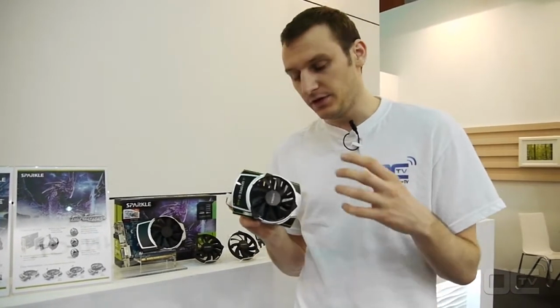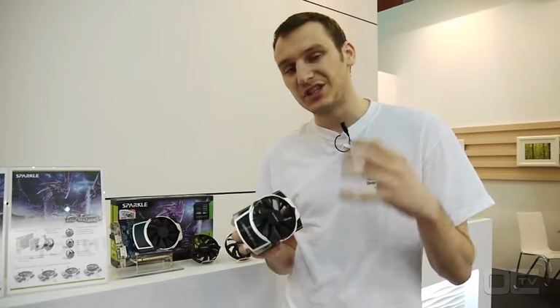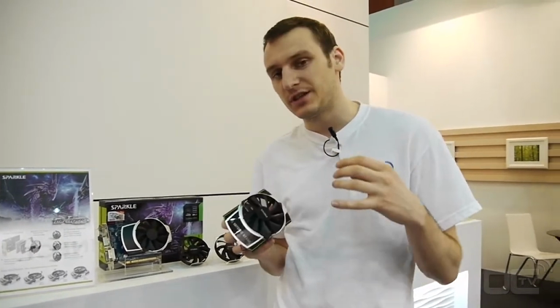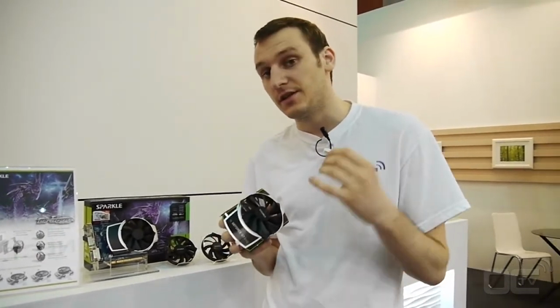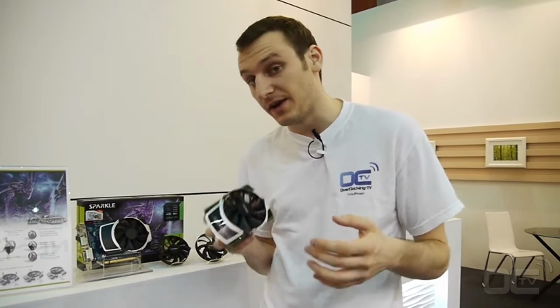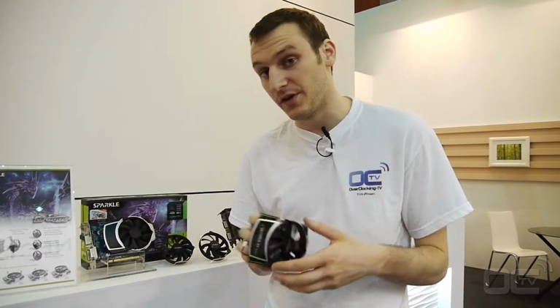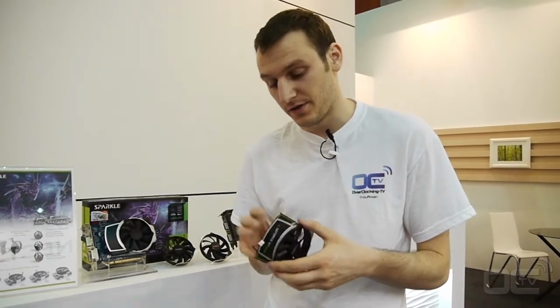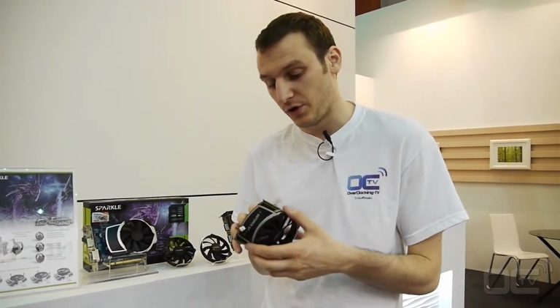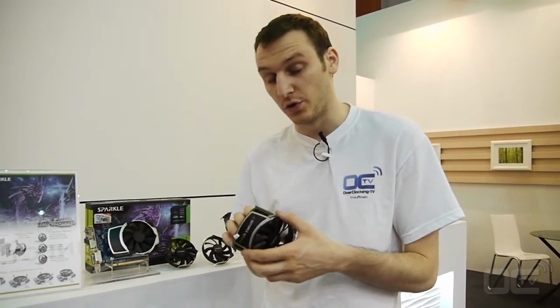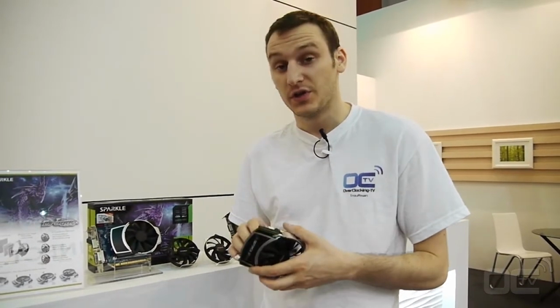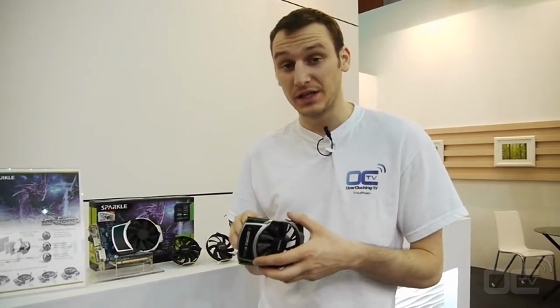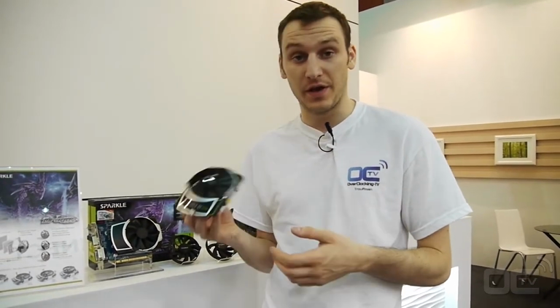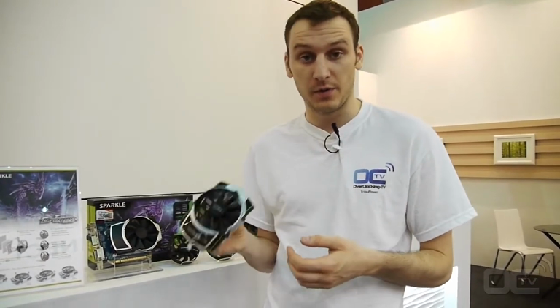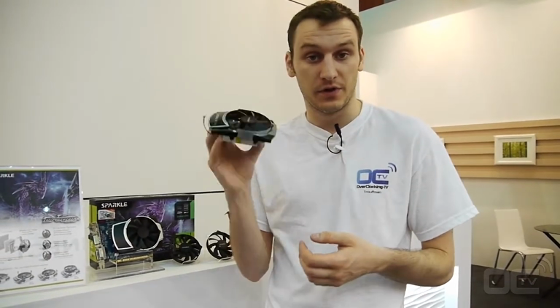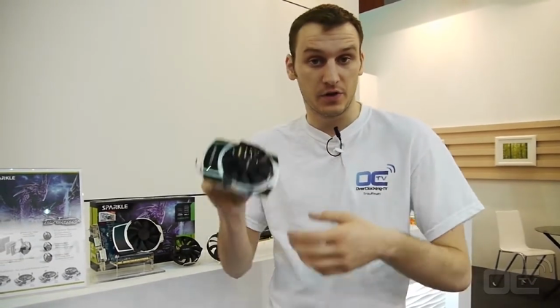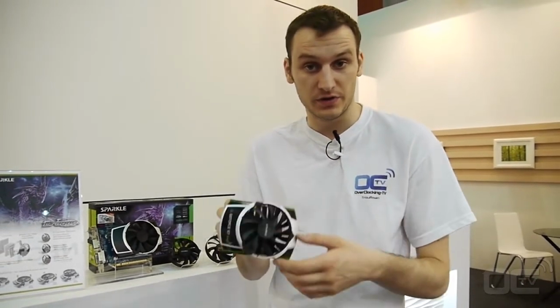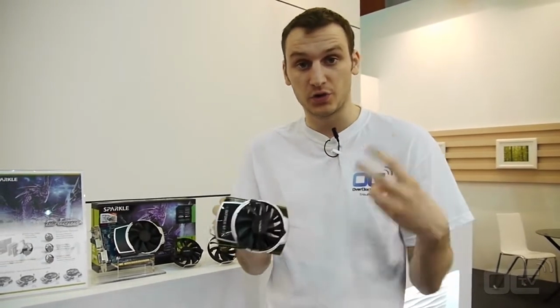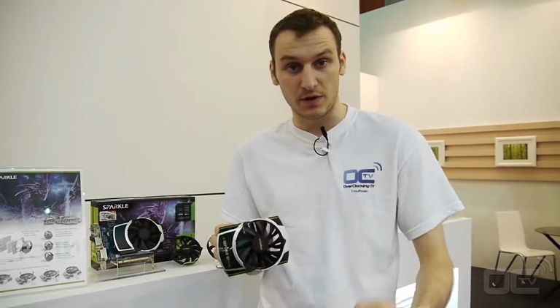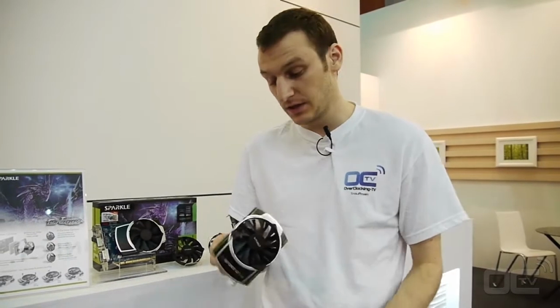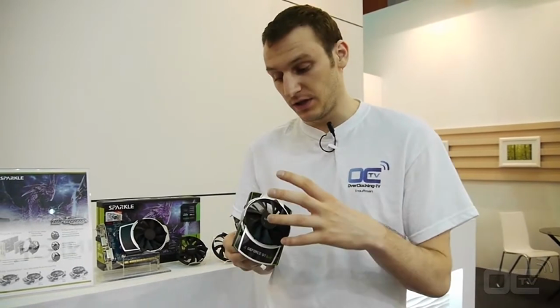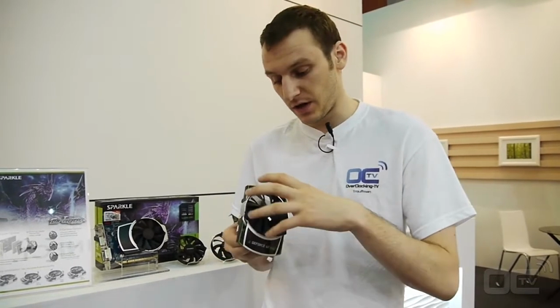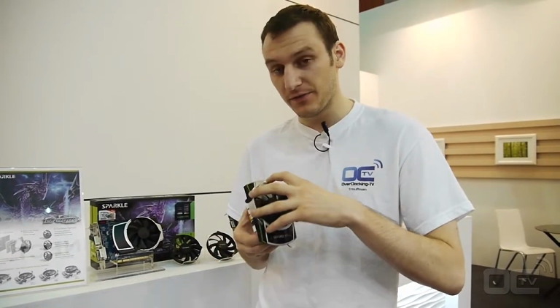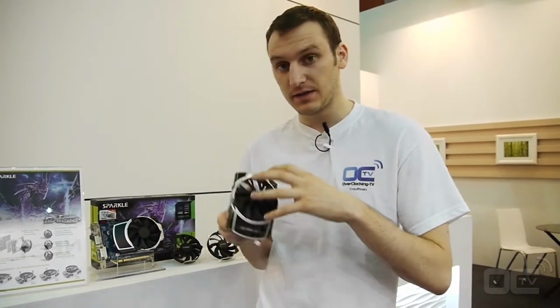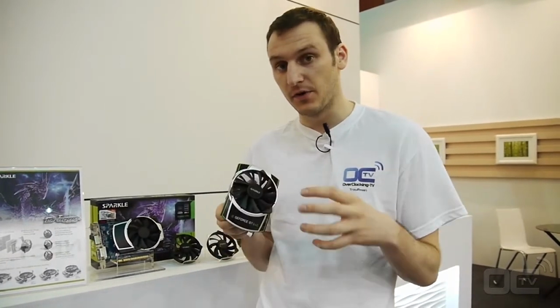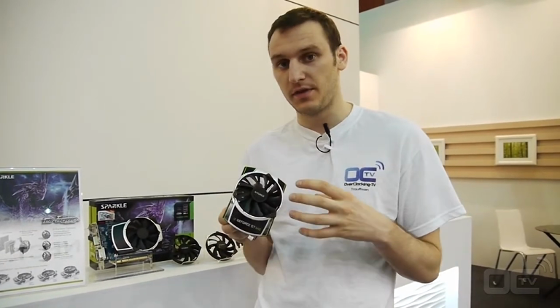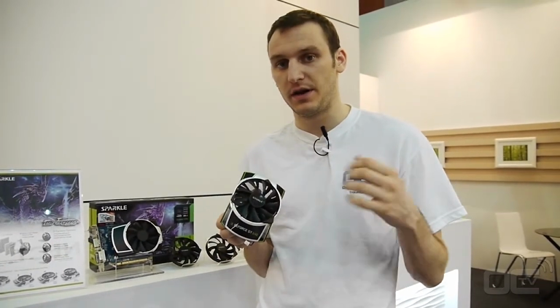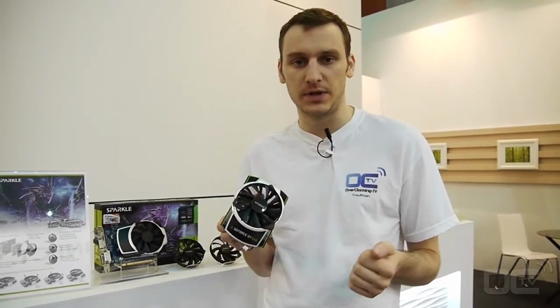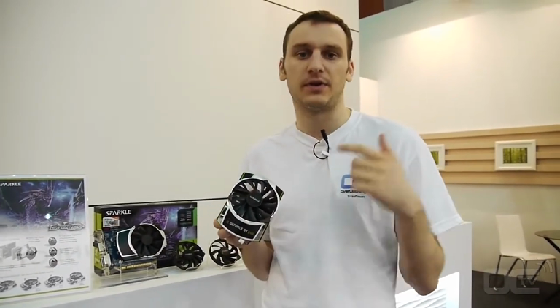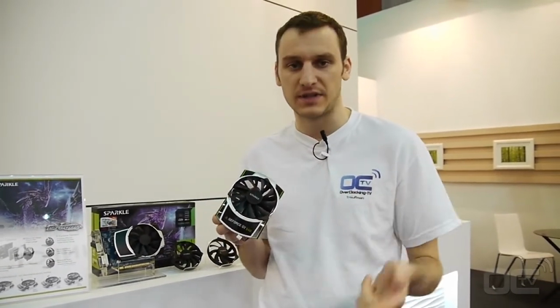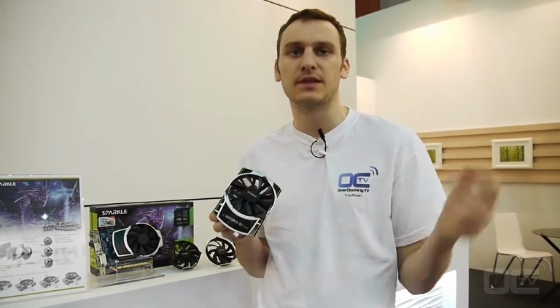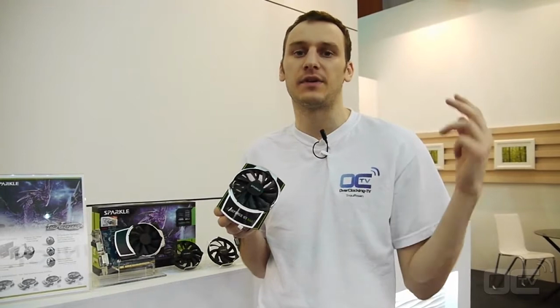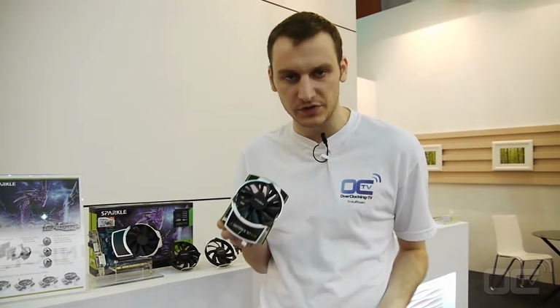So you can change the fan on your coolers. Basically when you buy the card, you have the card, the cooler, and two extra fans. There's one fan for the extreme, one fan for the silence, and one fan for the efficiency.